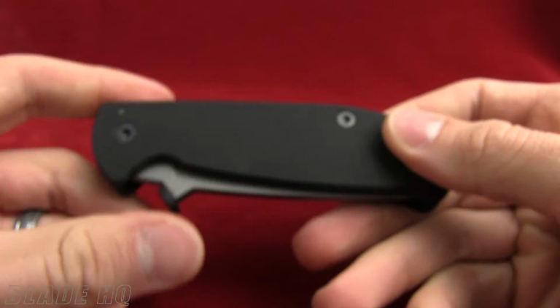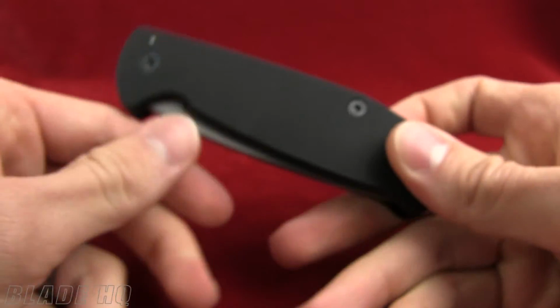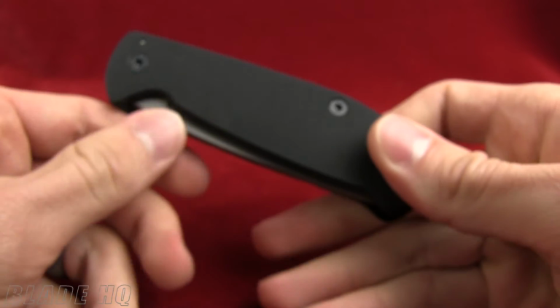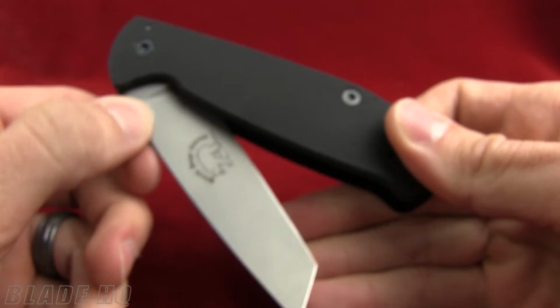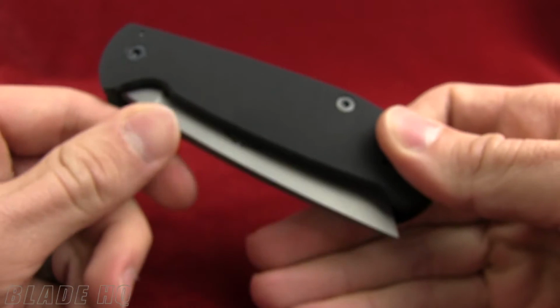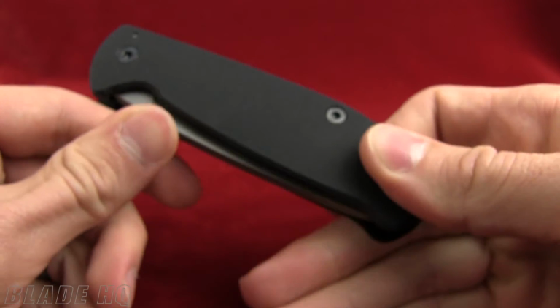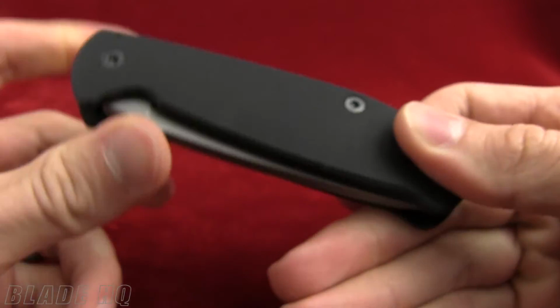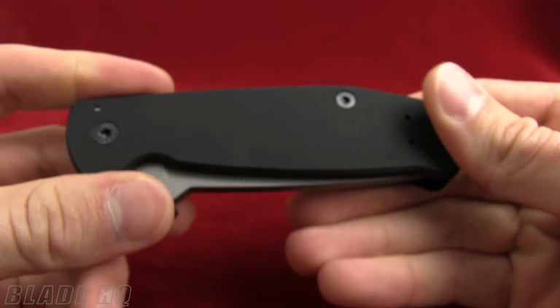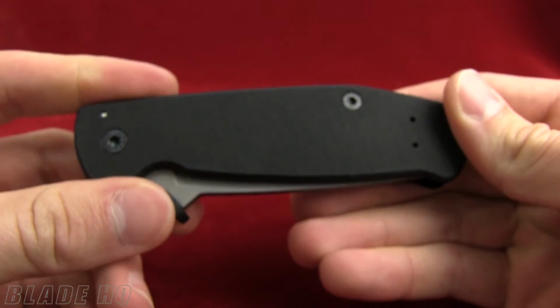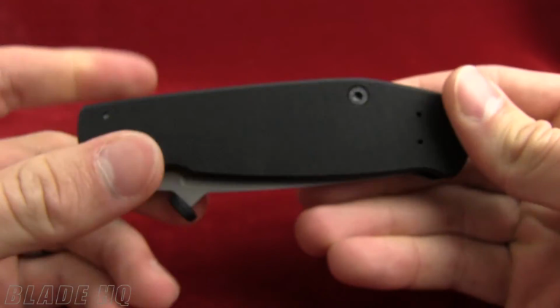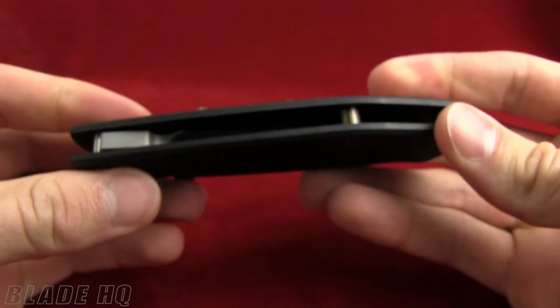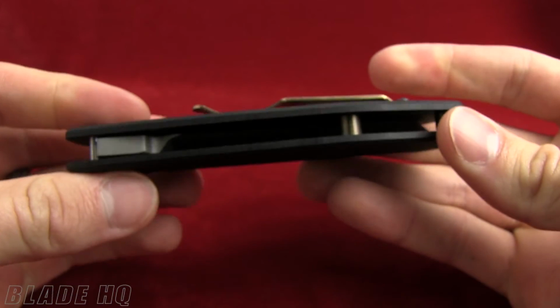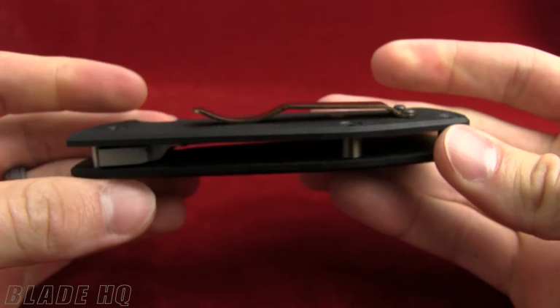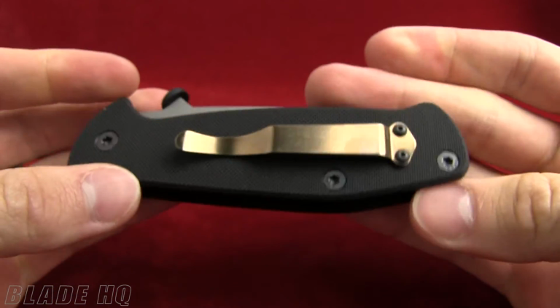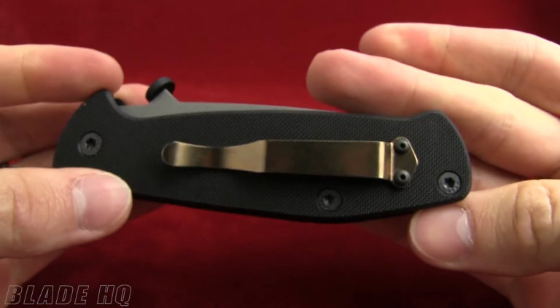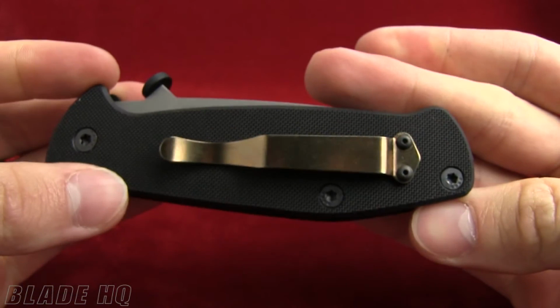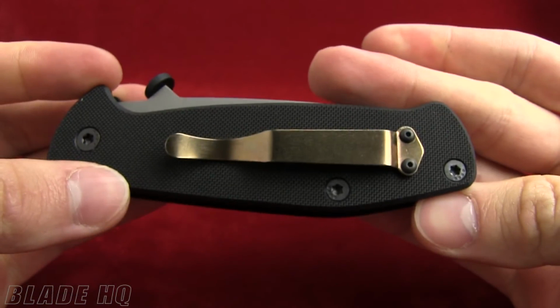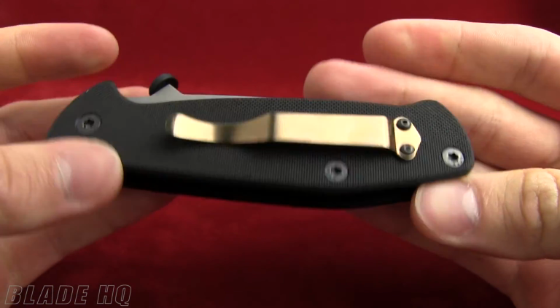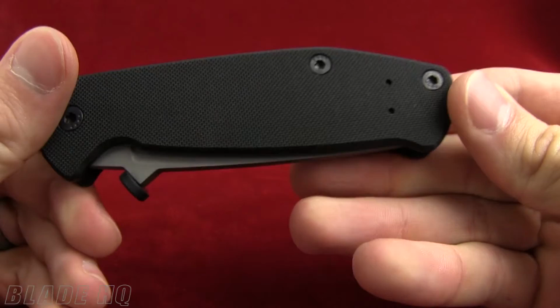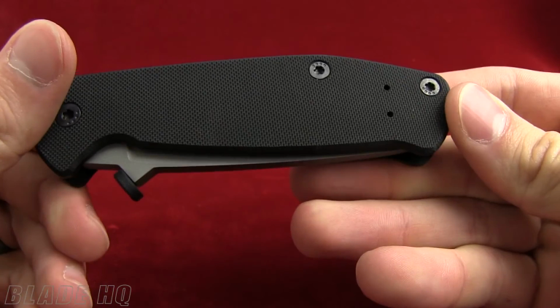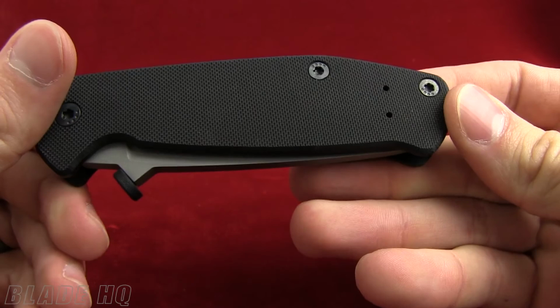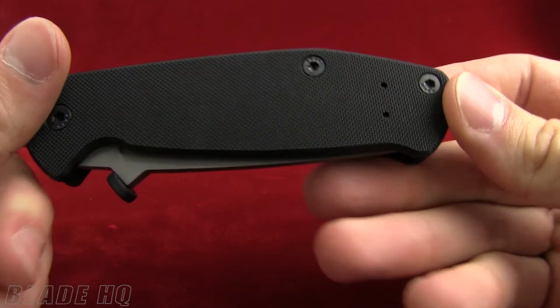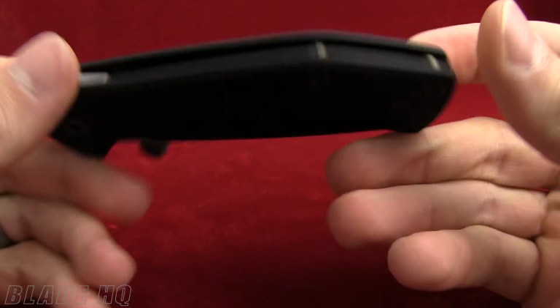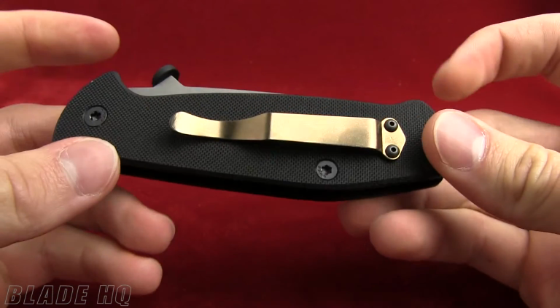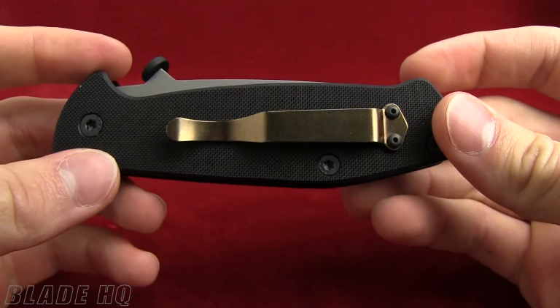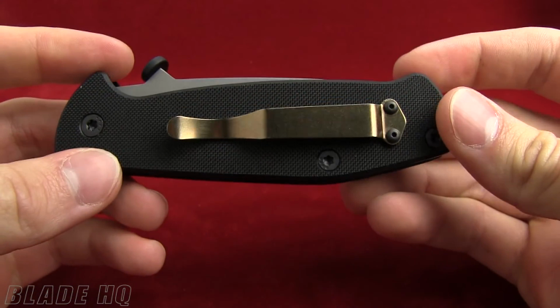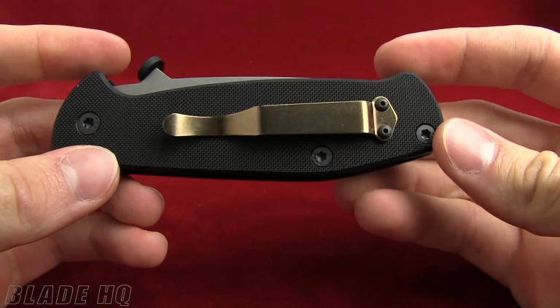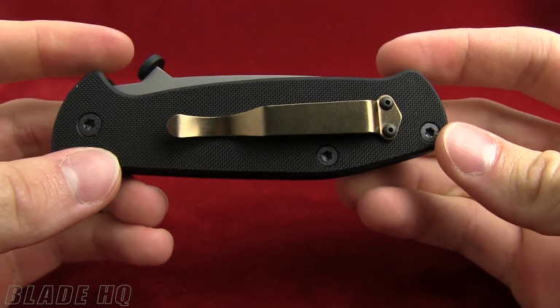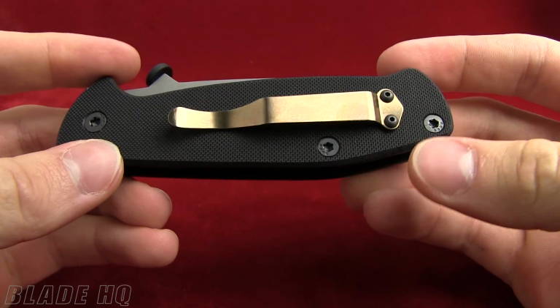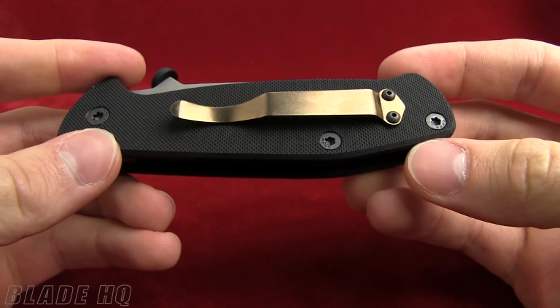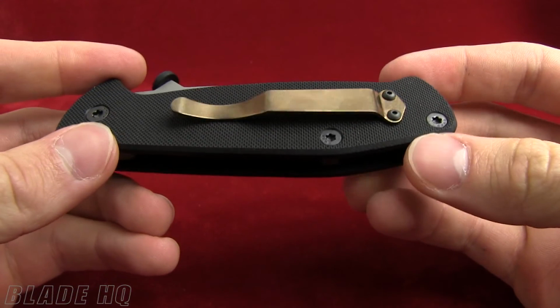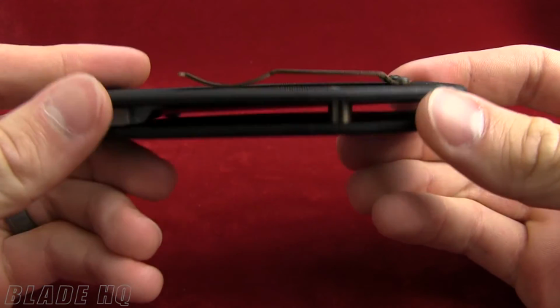As I mentioned, this acts like a wave. And the pocket clip is reversible, so you can carry it right or left hand.